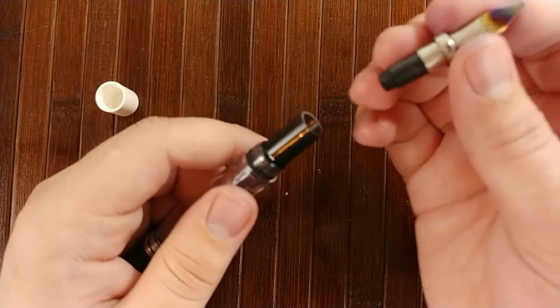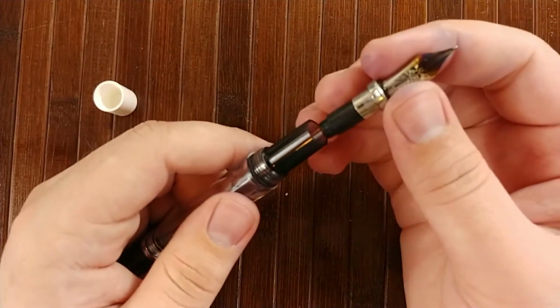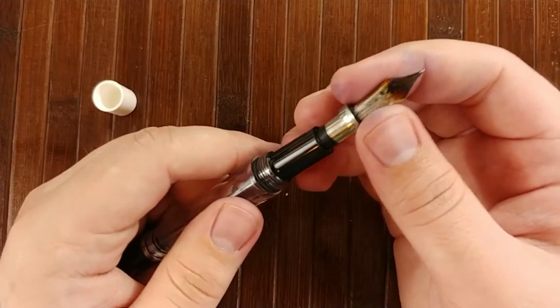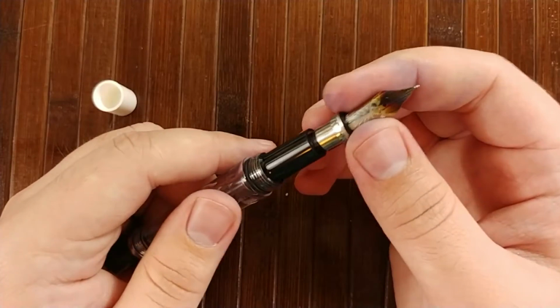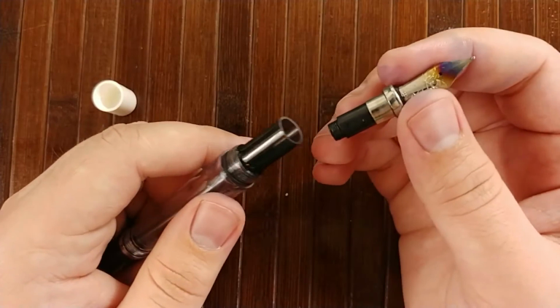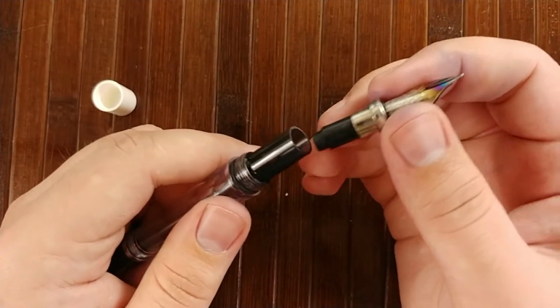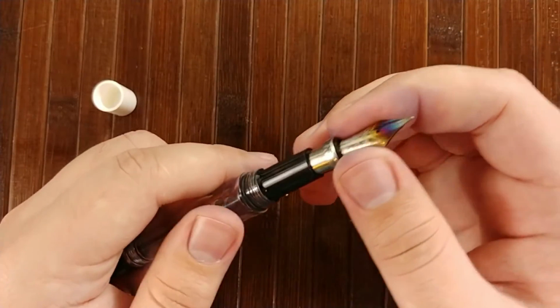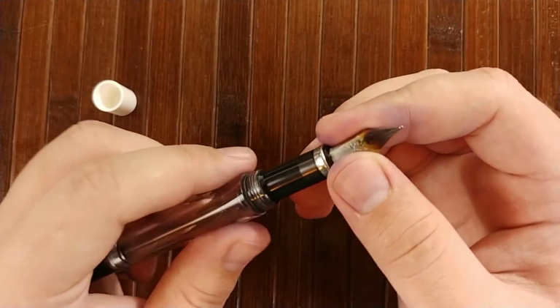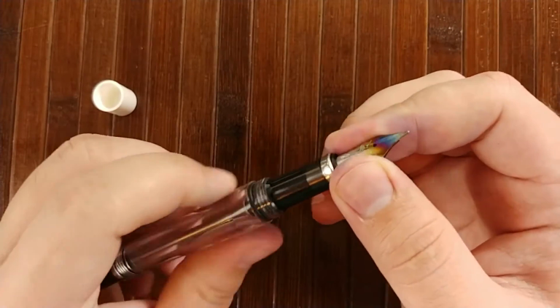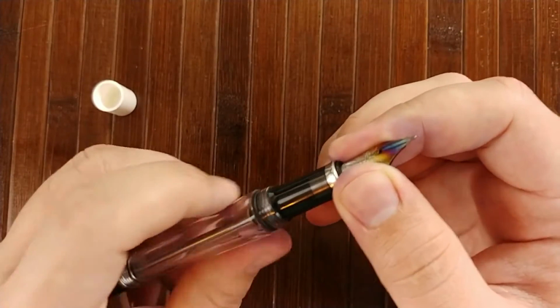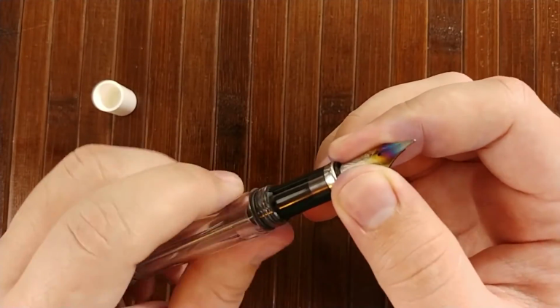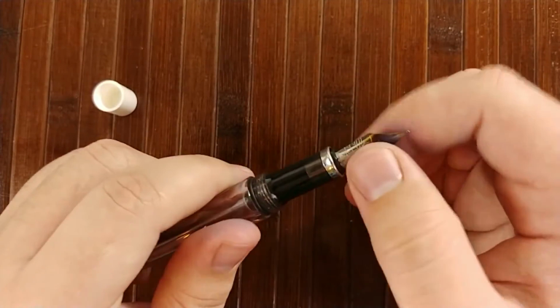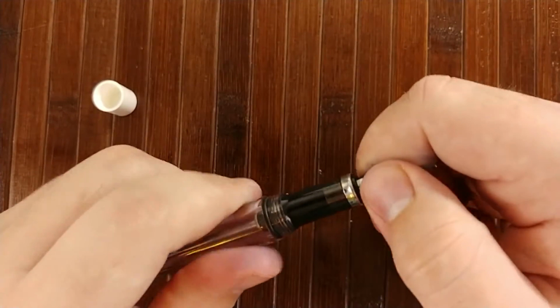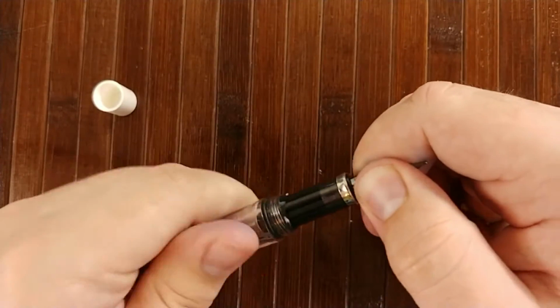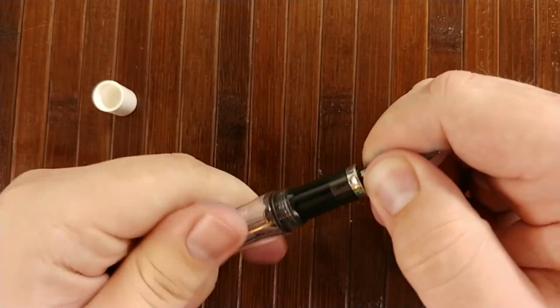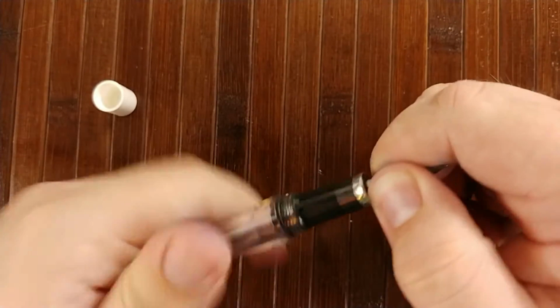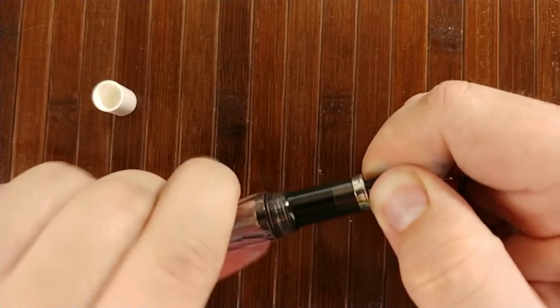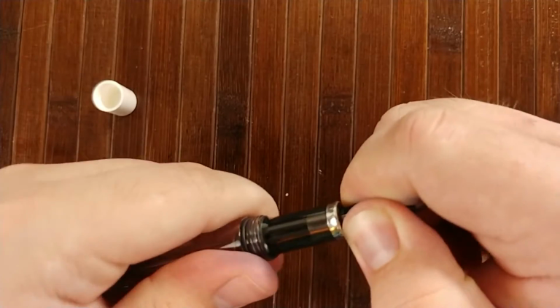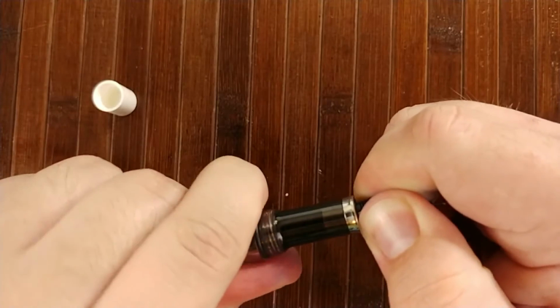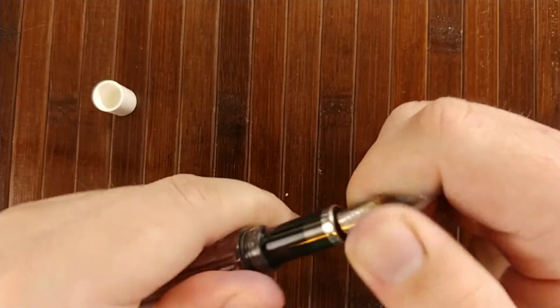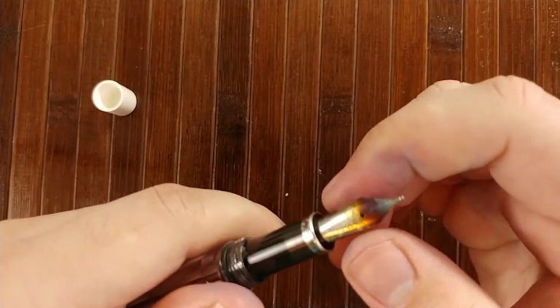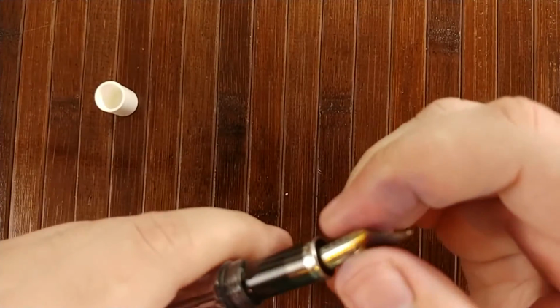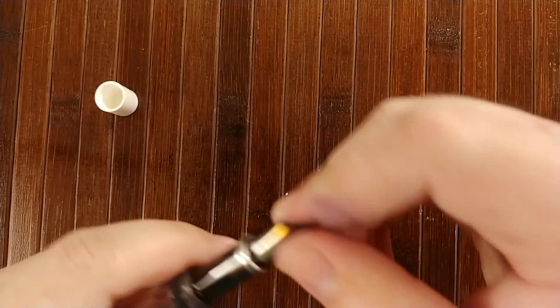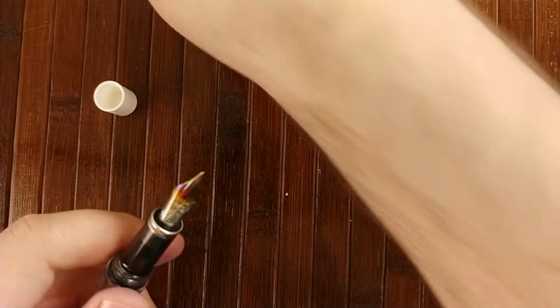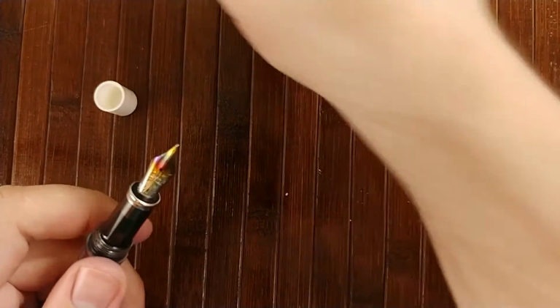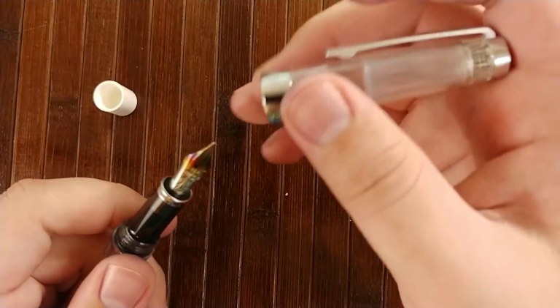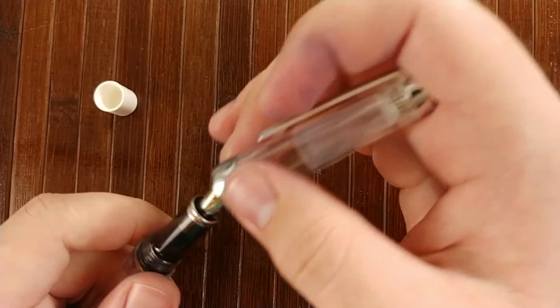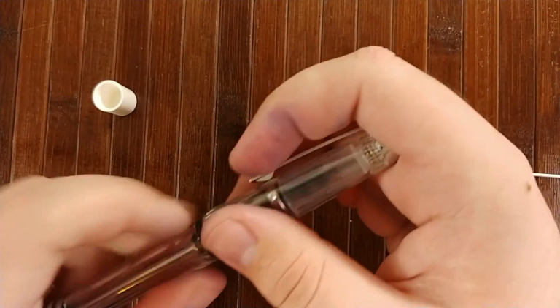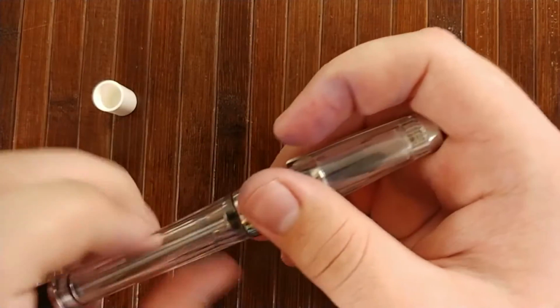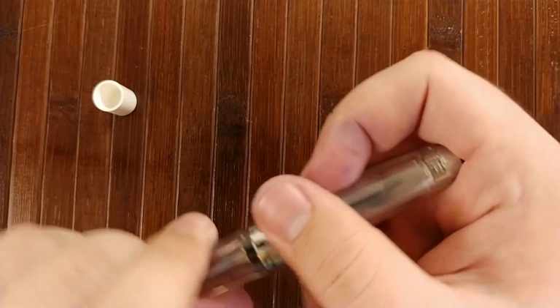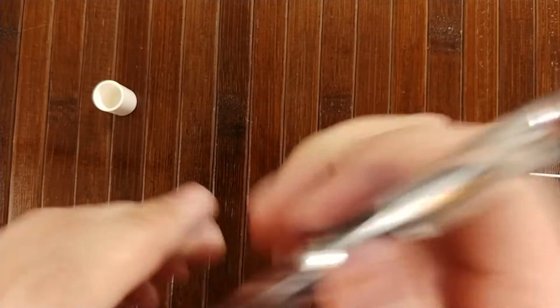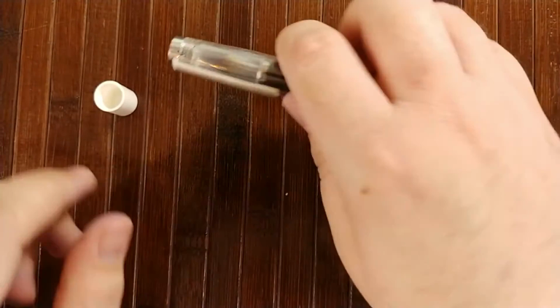Go ahead and screw that on. You want to screw your nib unit back in until it is fully tightened, put your cap back on, and that's it.